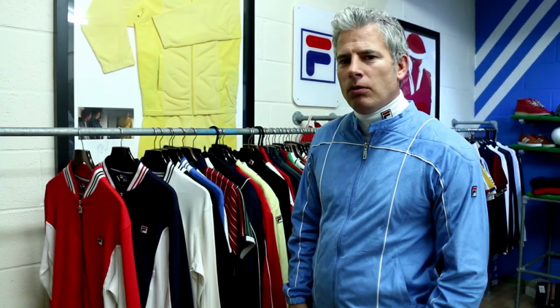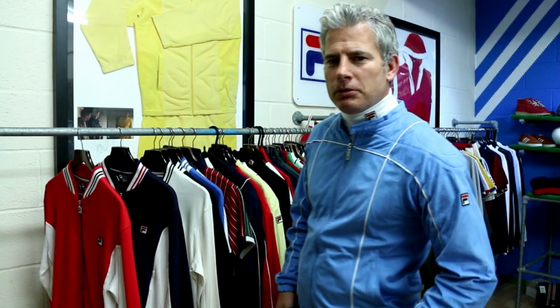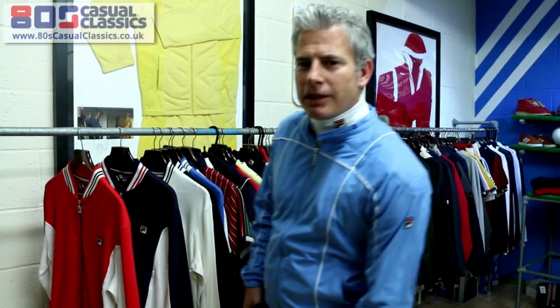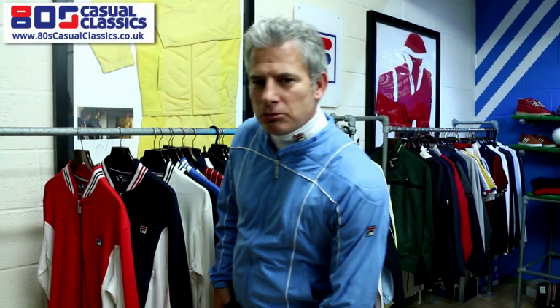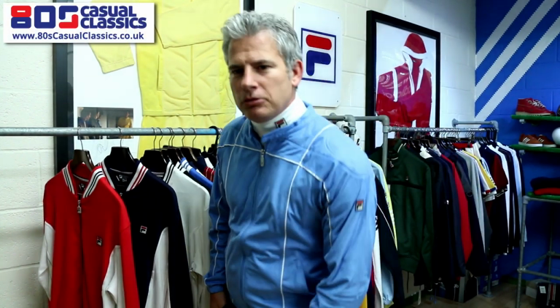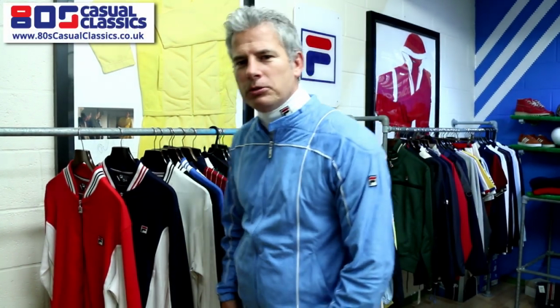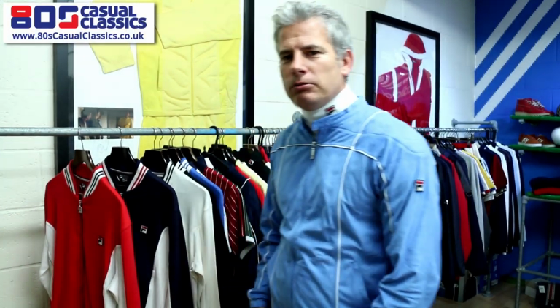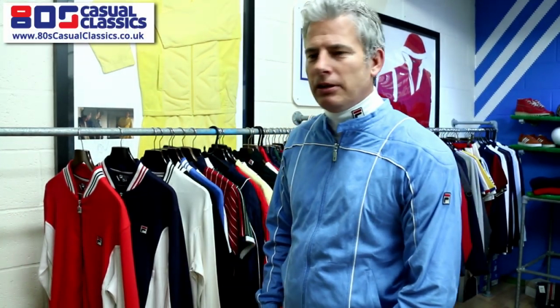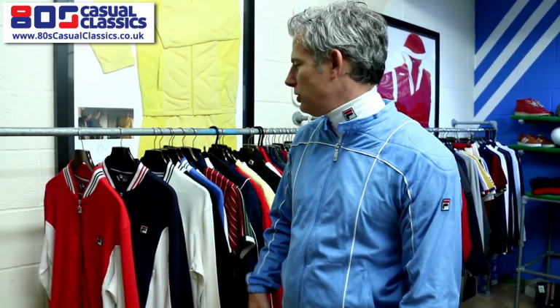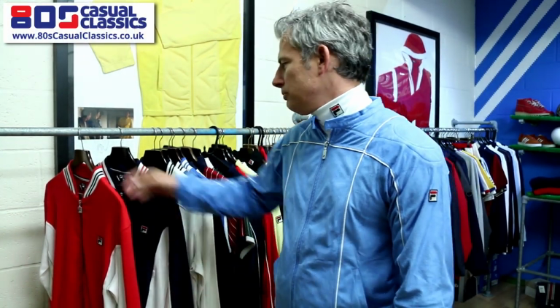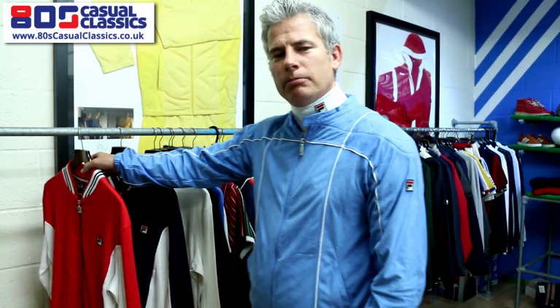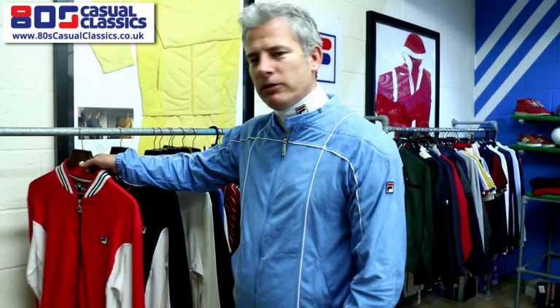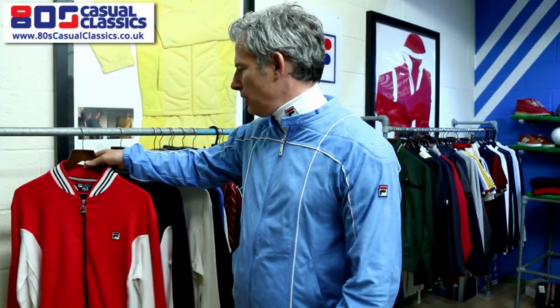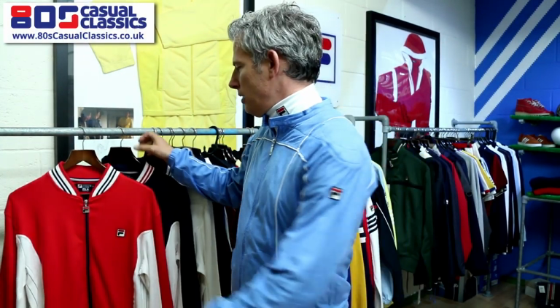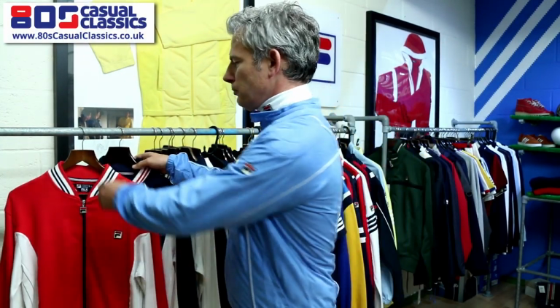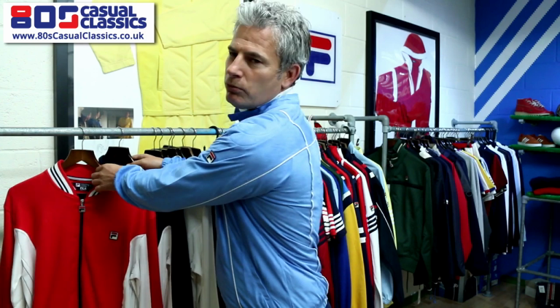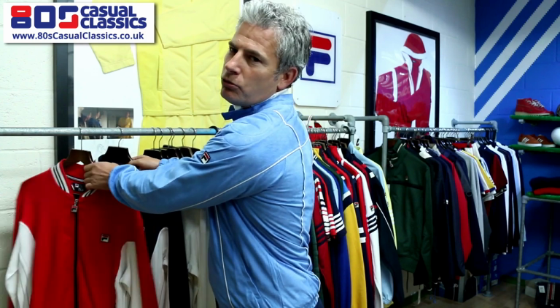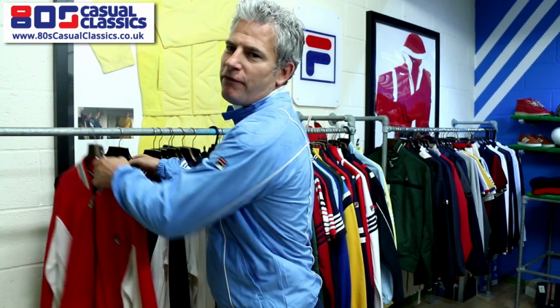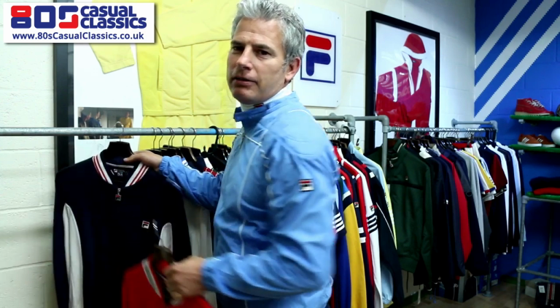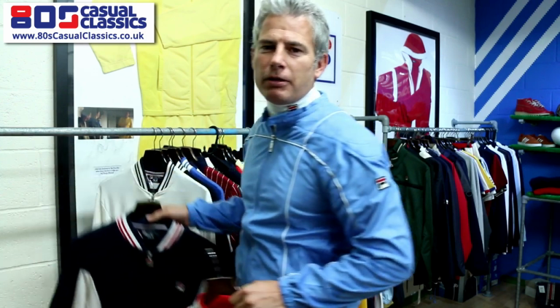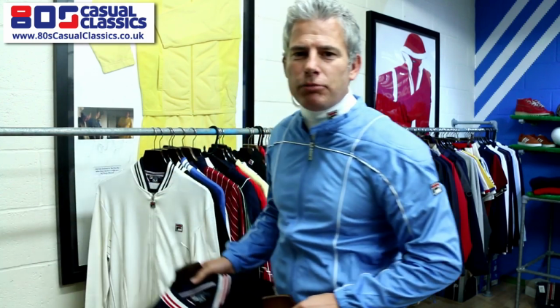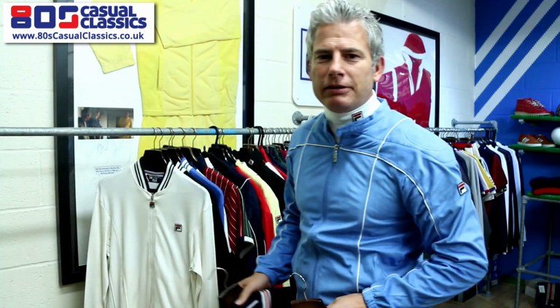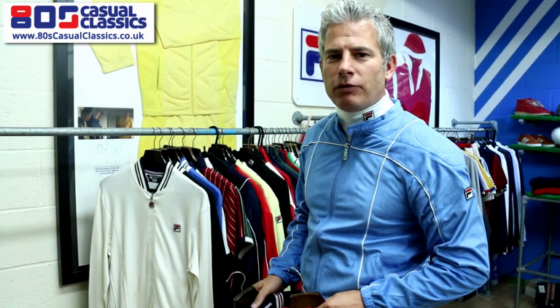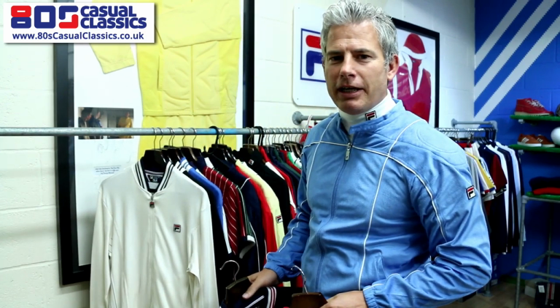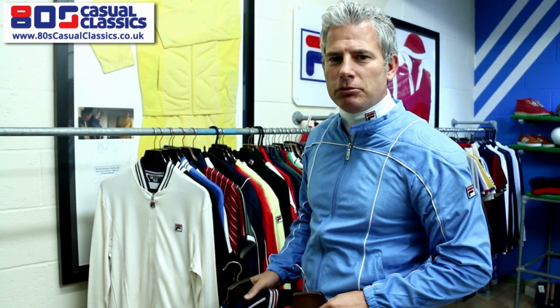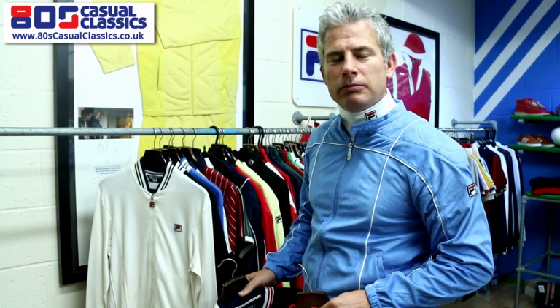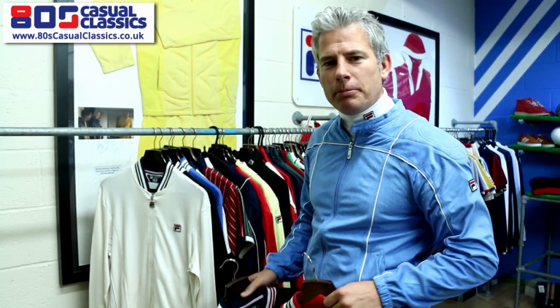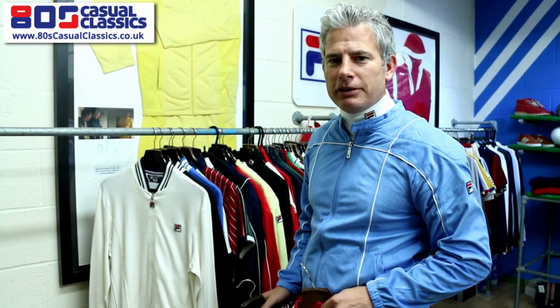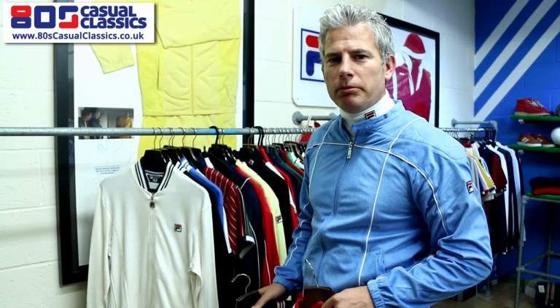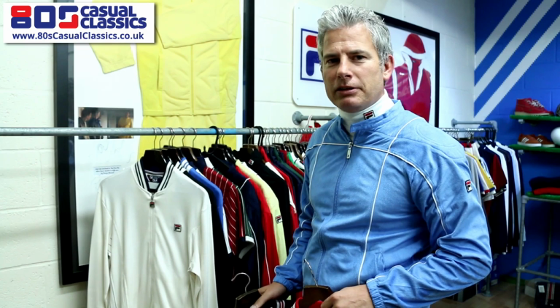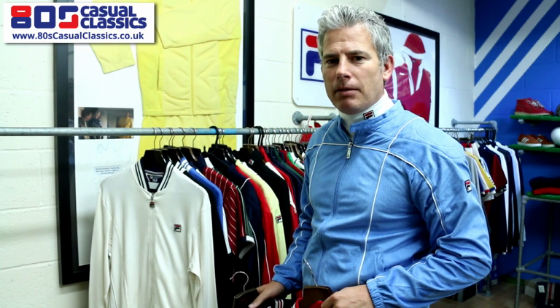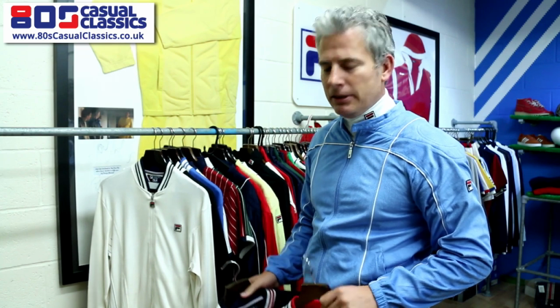Welcome to 80s Casuals YouTube channel. We're in the showroom in Bedford. I want to talk about Fila, one of the main brands for 80s Casuals and a big reason why we exist as a company.